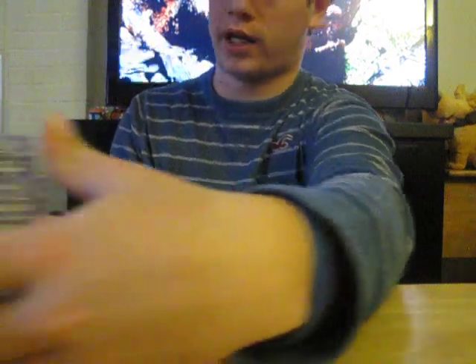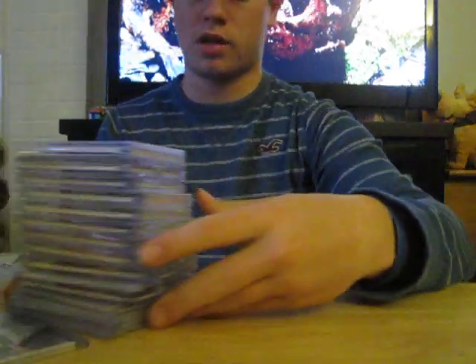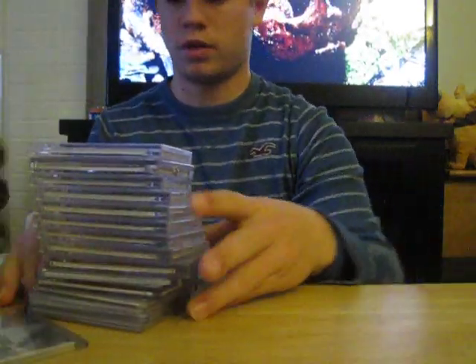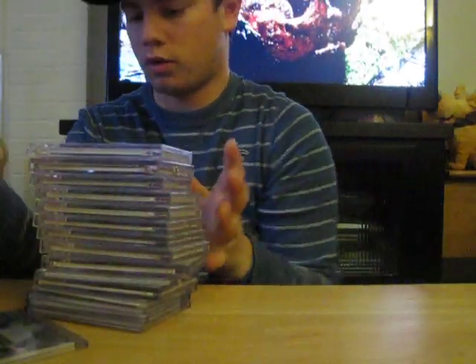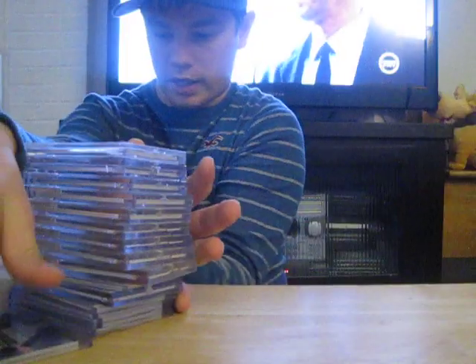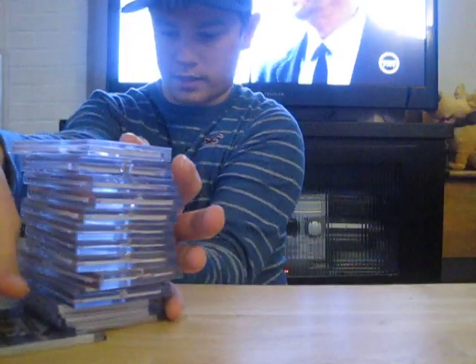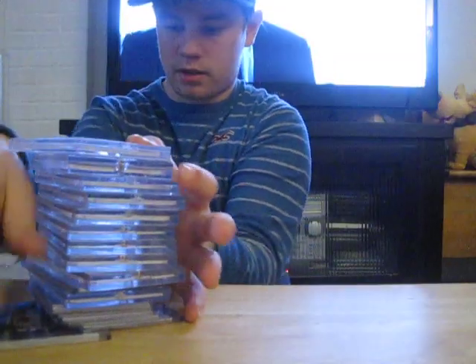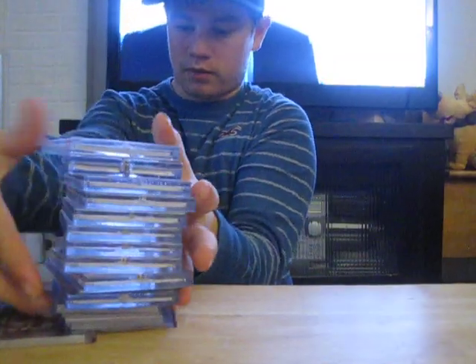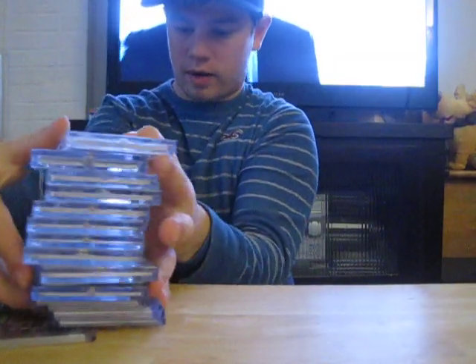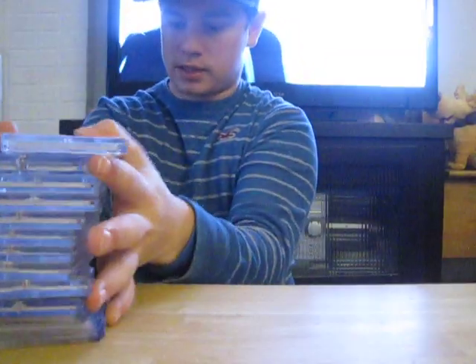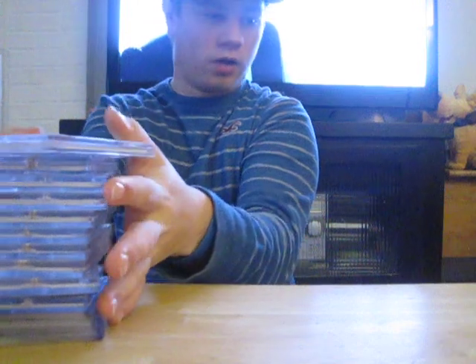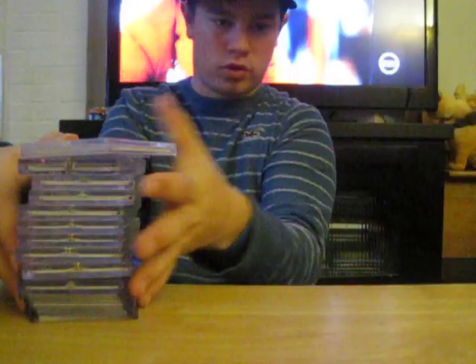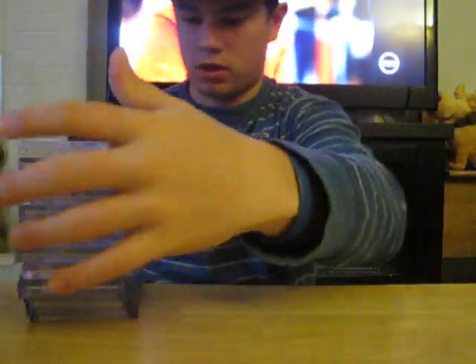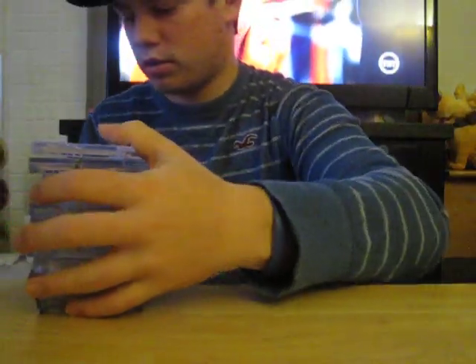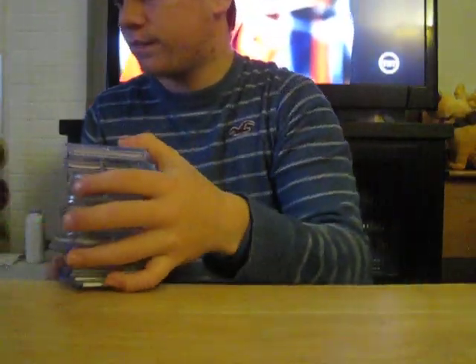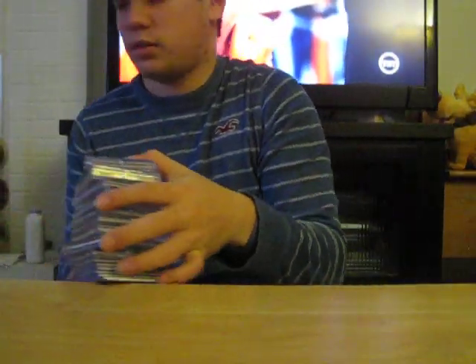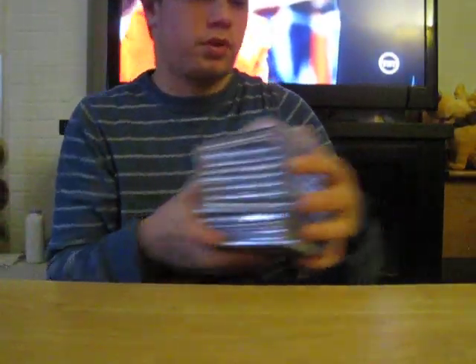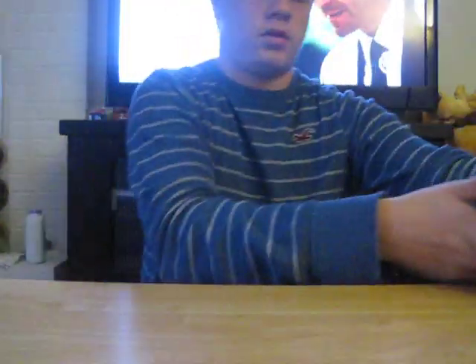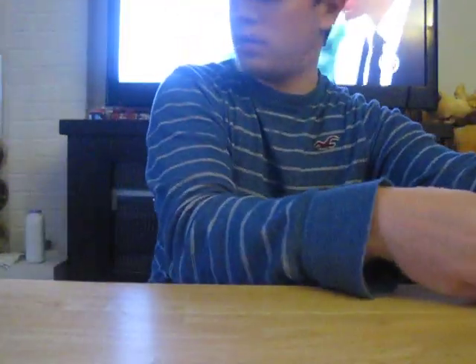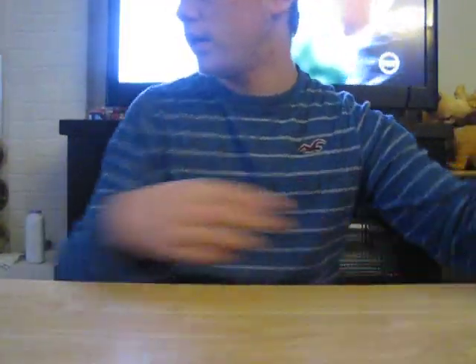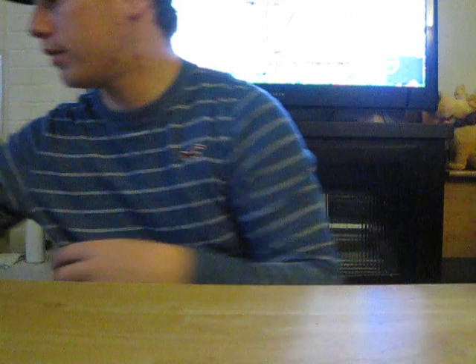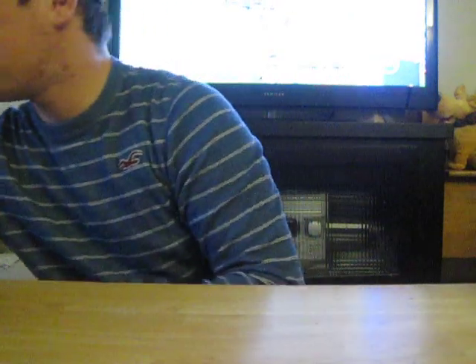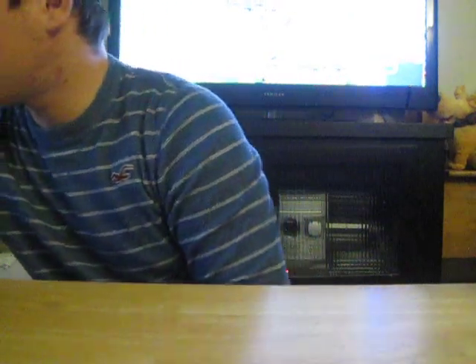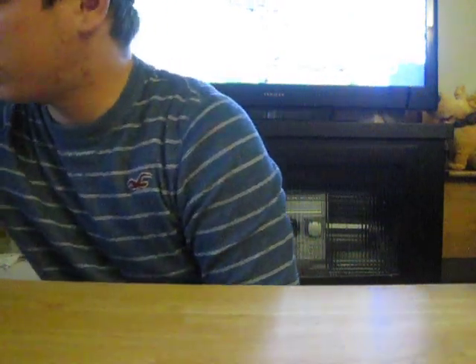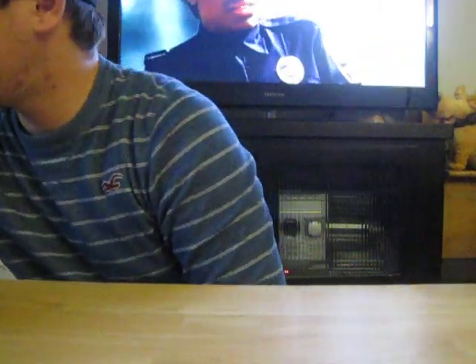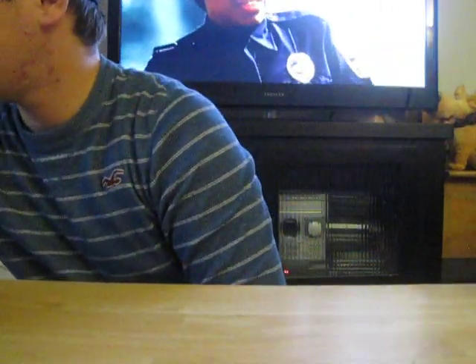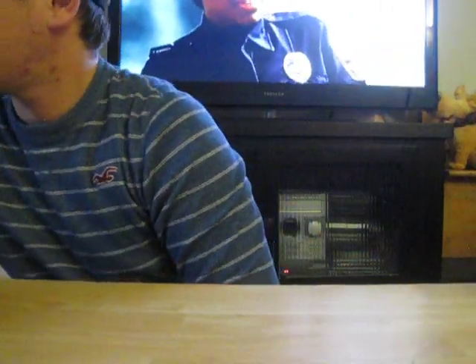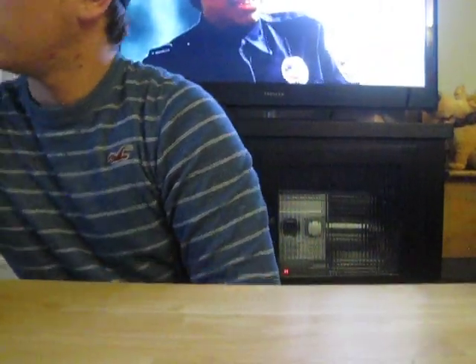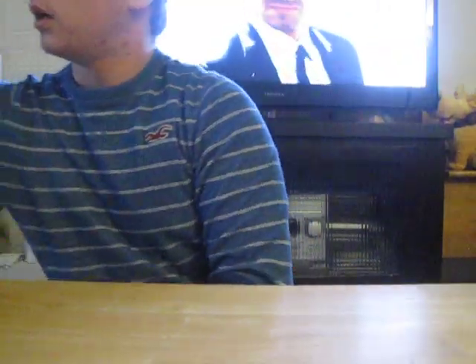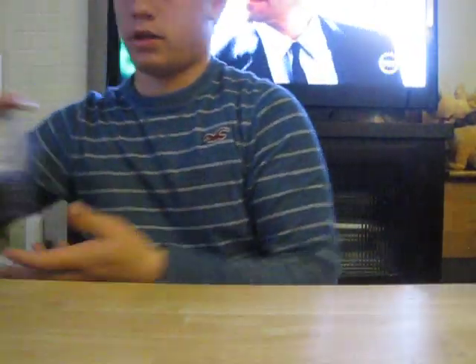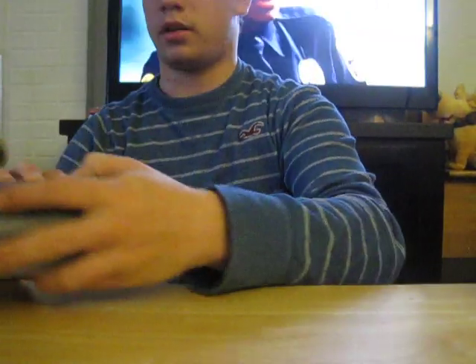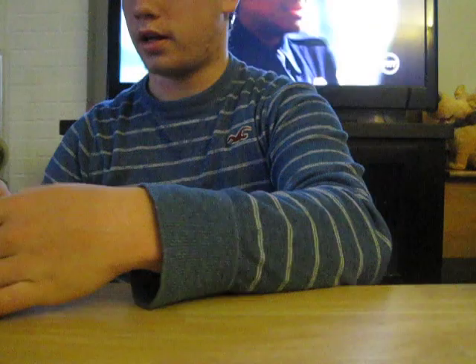I can do those individually or do the whole thing as a set for around $60 in trade. That's a pretty good deal. And everything else I can do here. All right, let's get into these now.